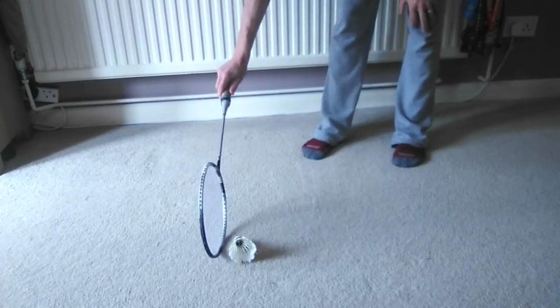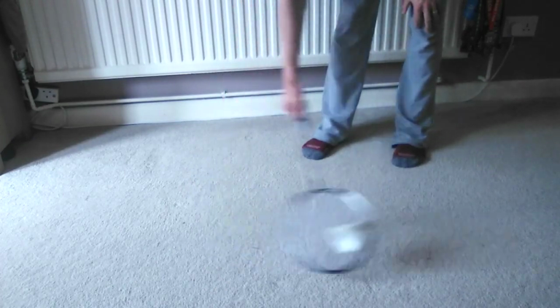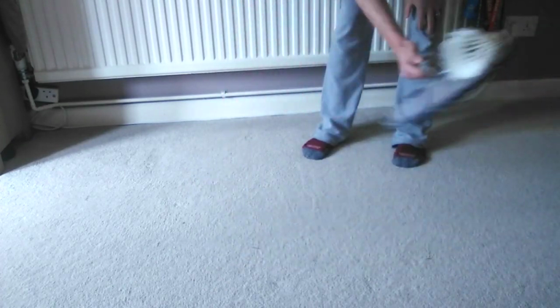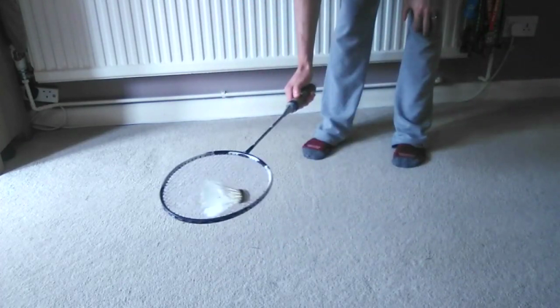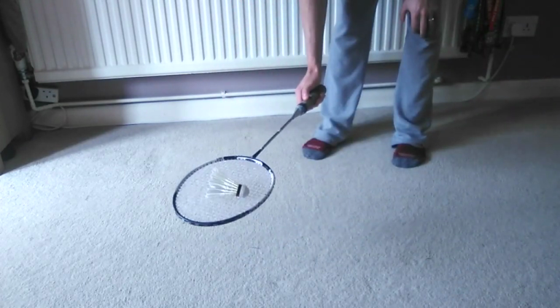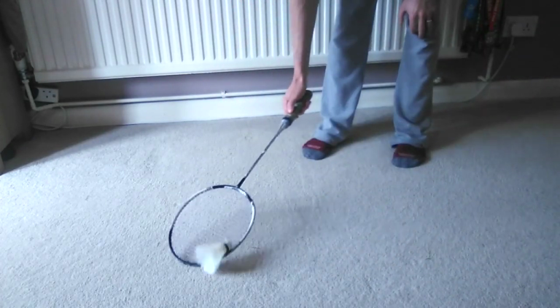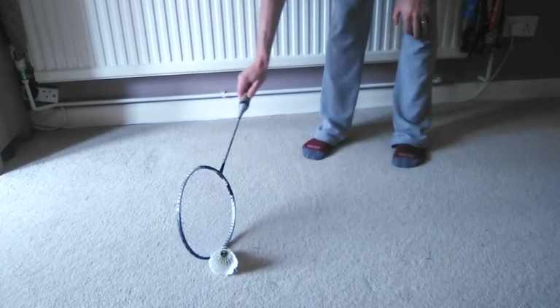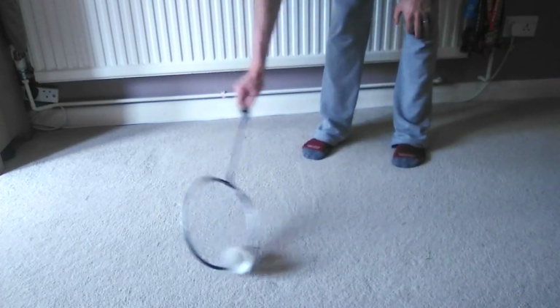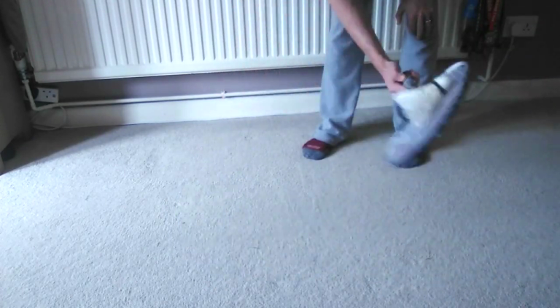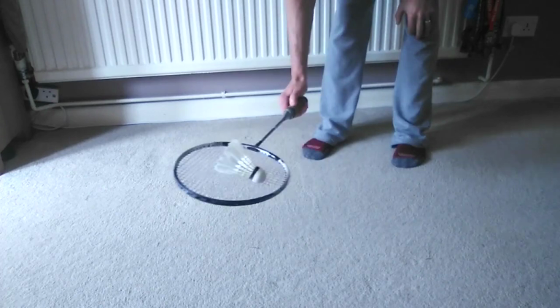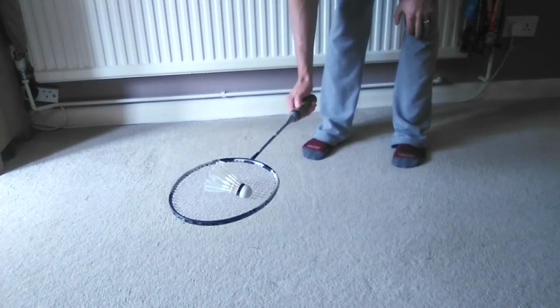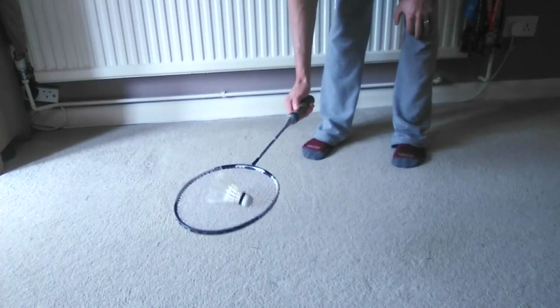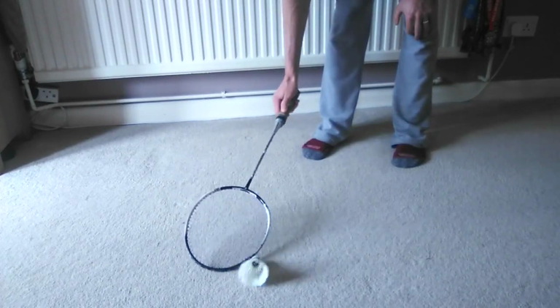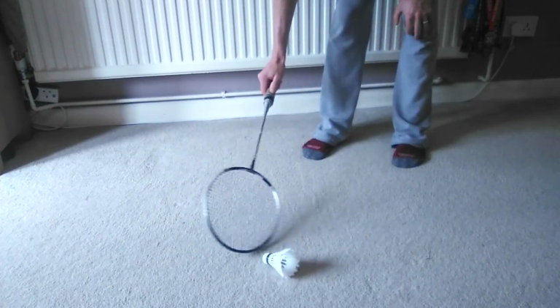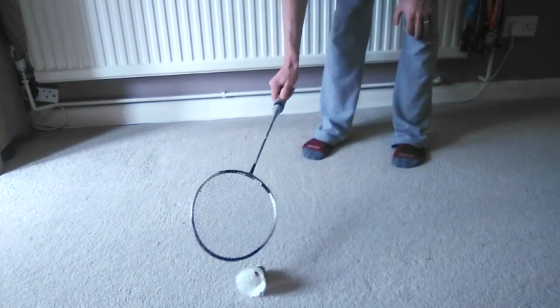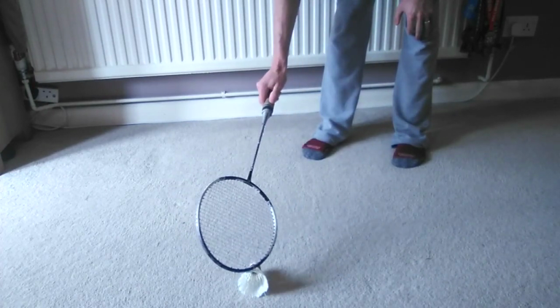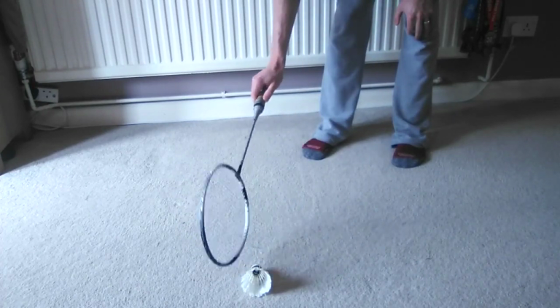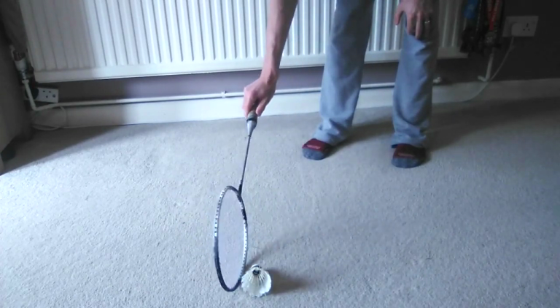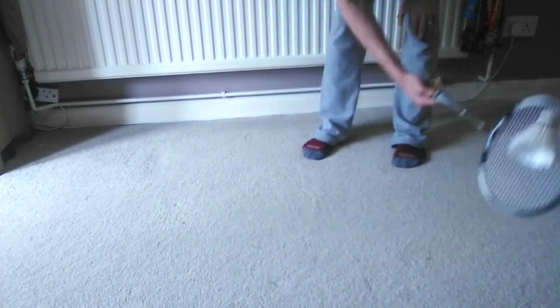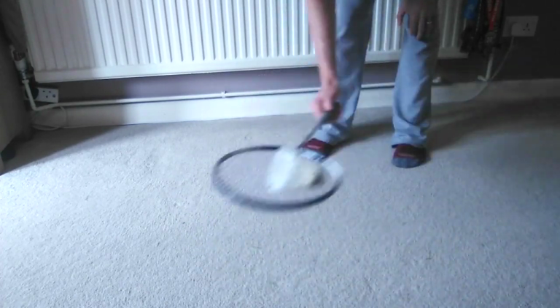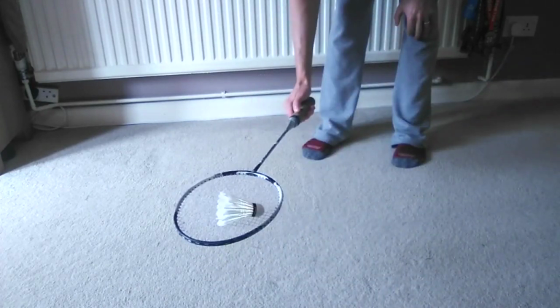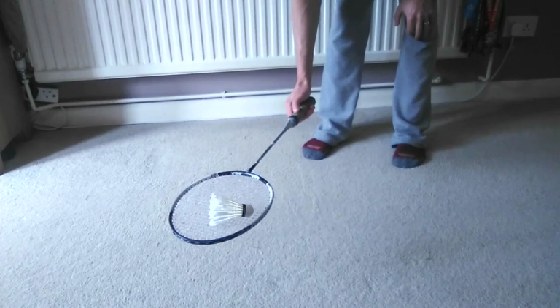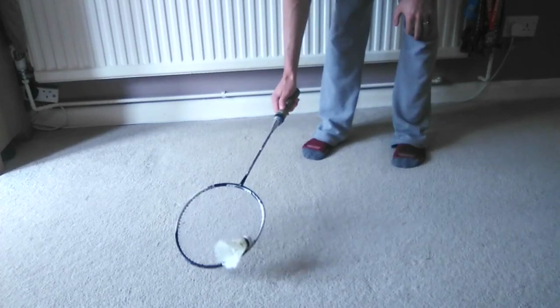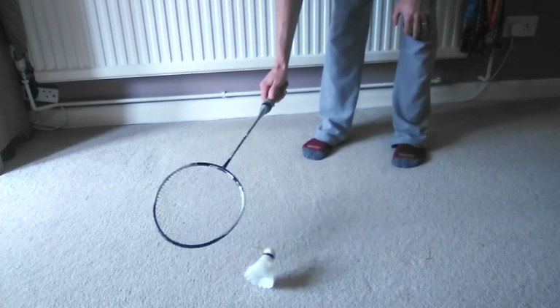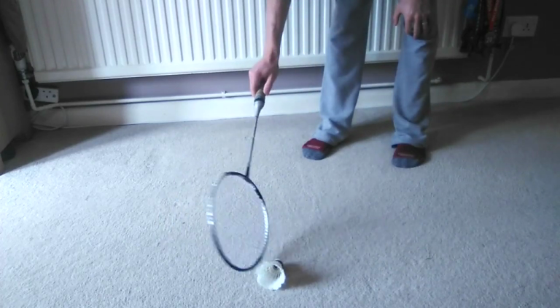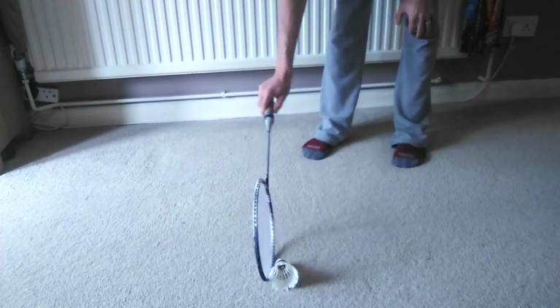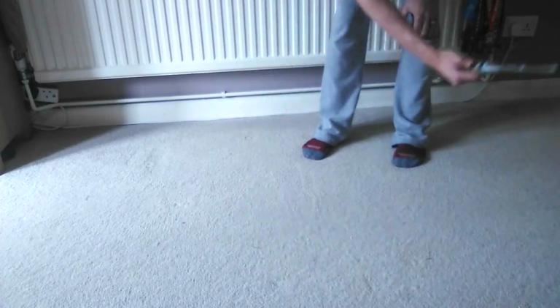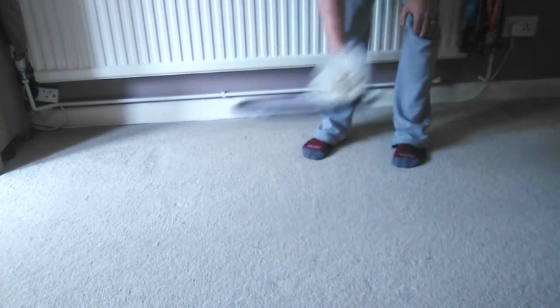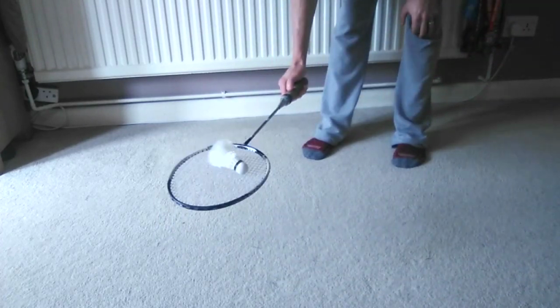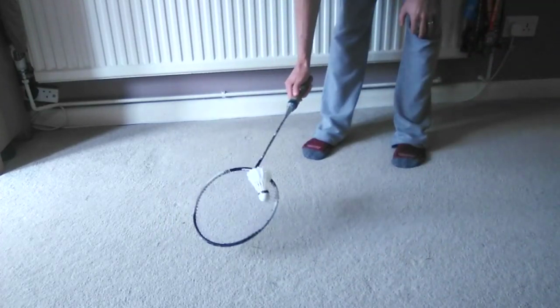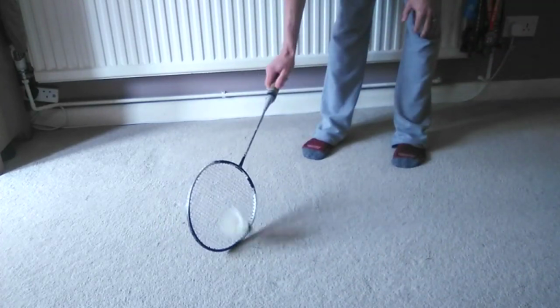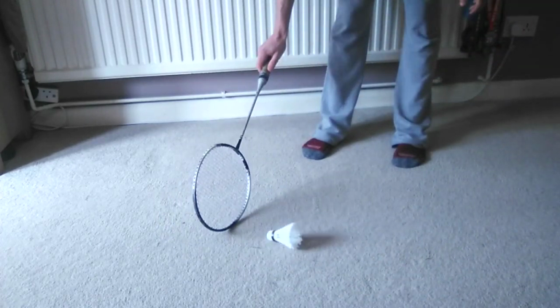So give that a try. Hopefully you can see here how it will look when you get it right, and it's going to help us to look like a pro when we're on the court.